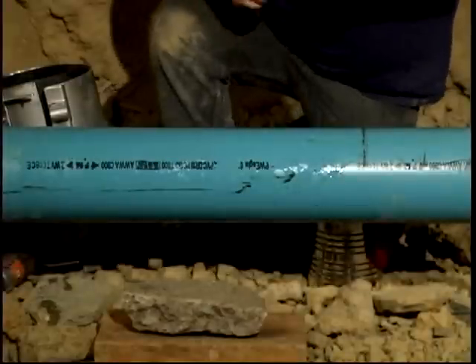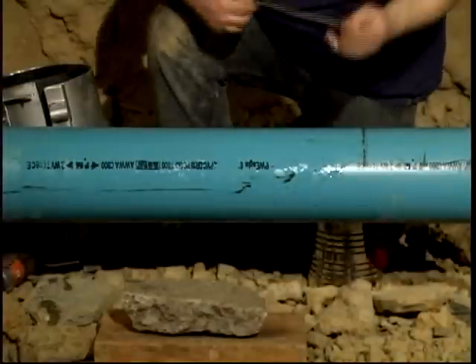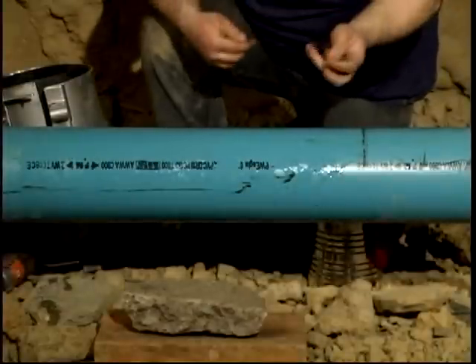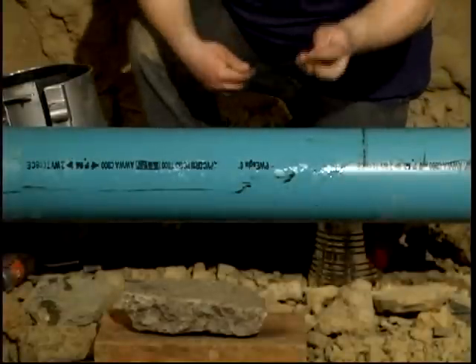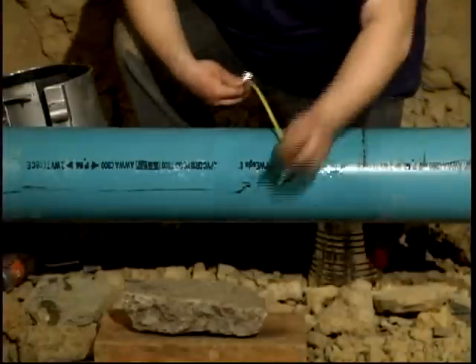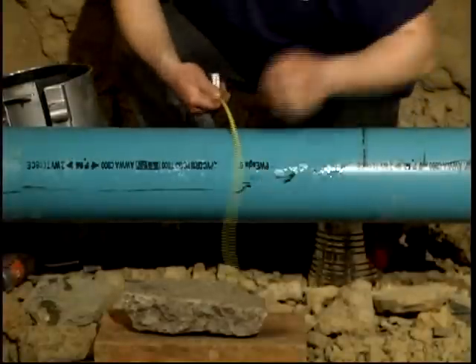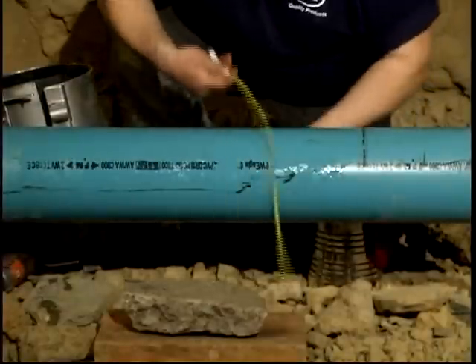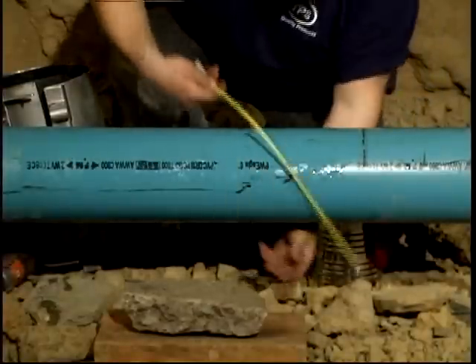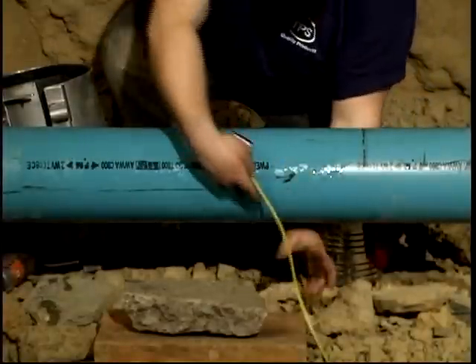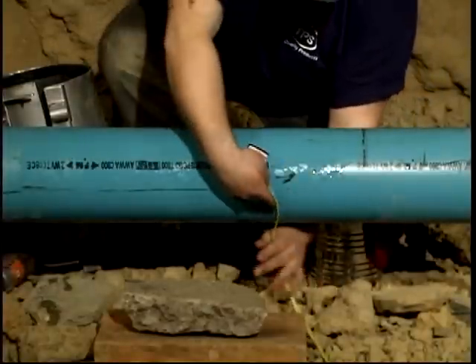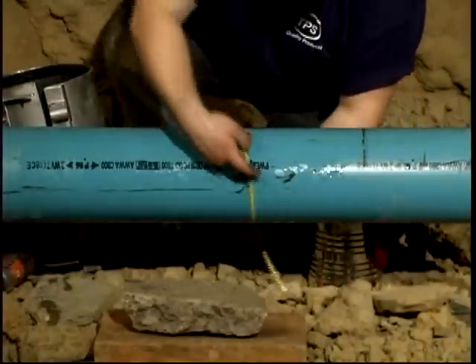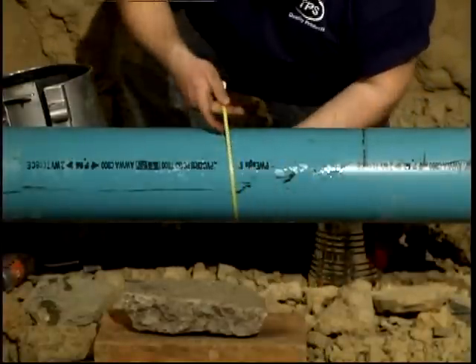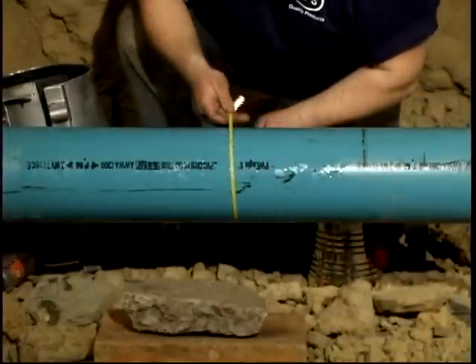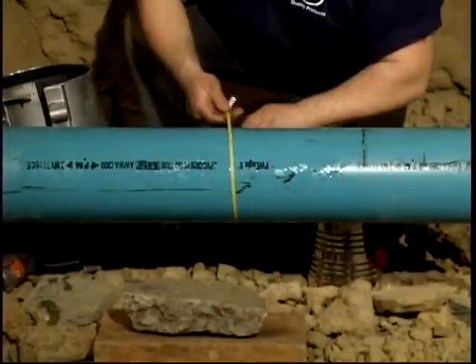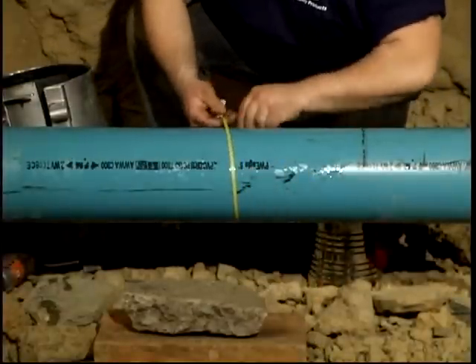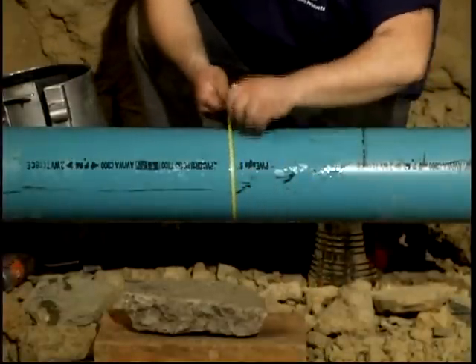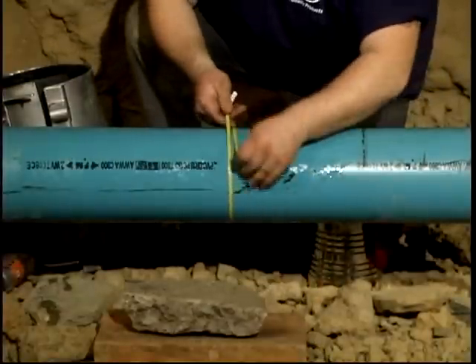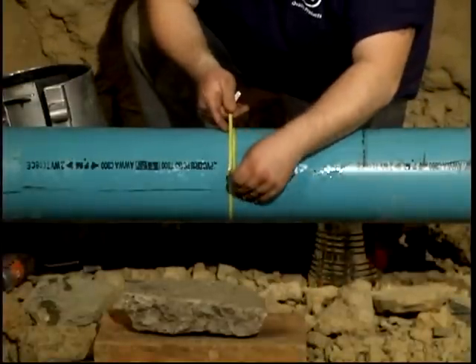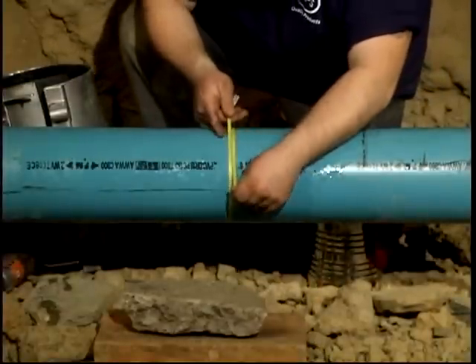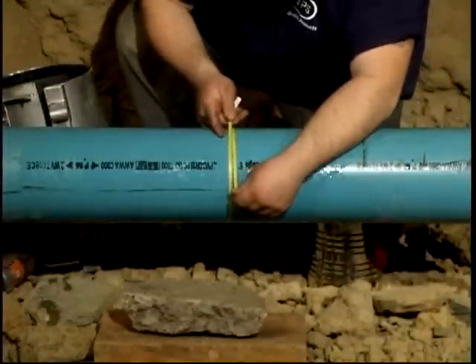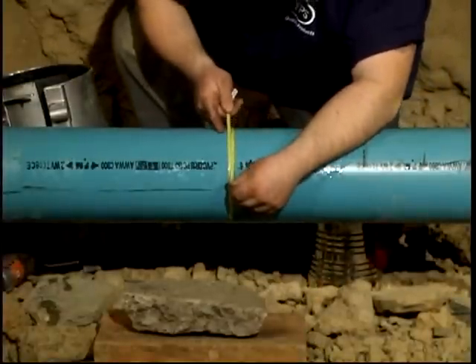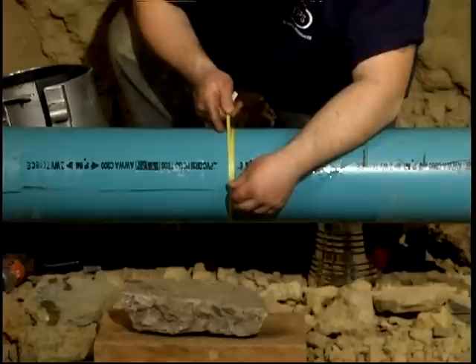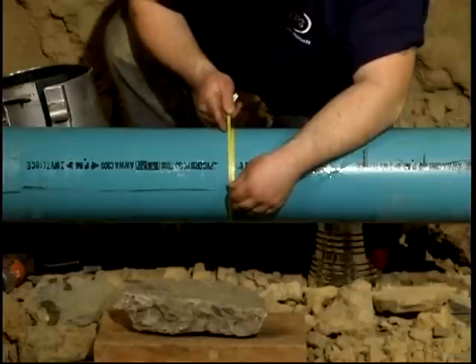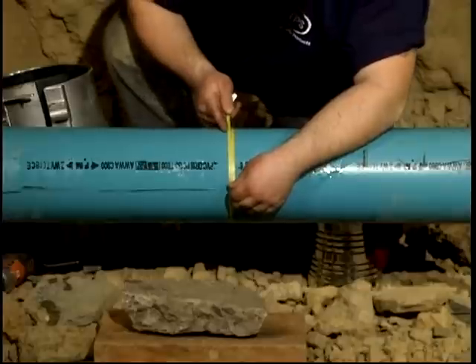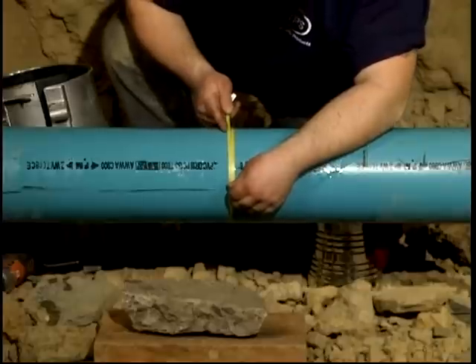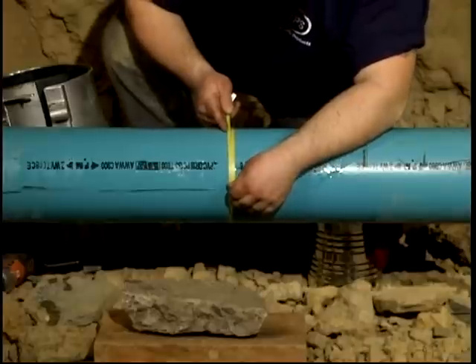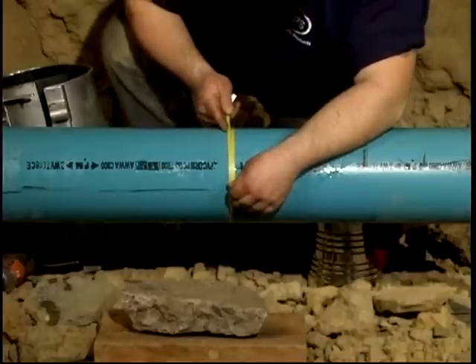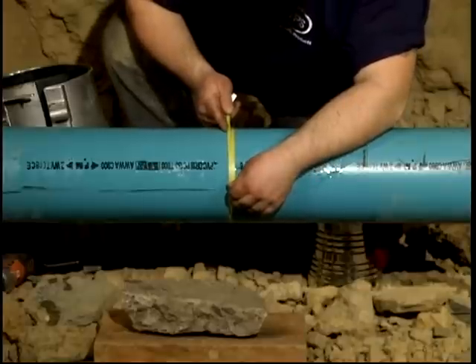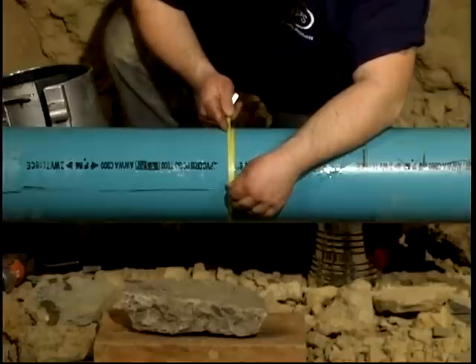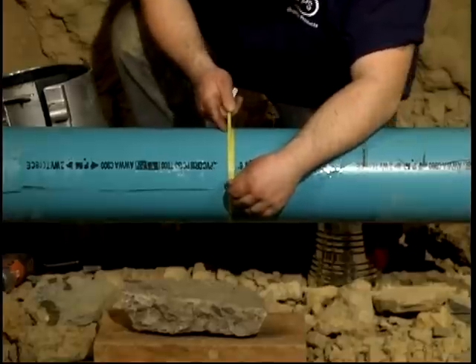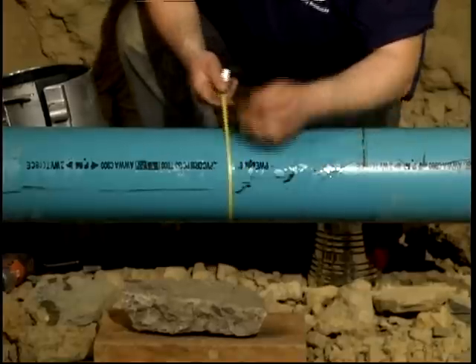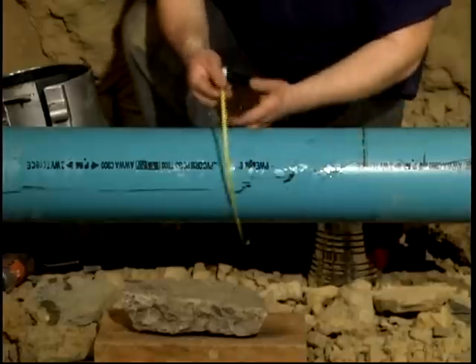Consult a piping engineer or the factory rep if there is any doubt. Use an OD tape to measure the main pipe diameter. Select the tapping sleeve that covers the diameter range for the main pipe.